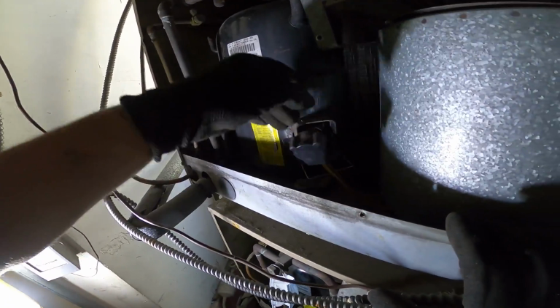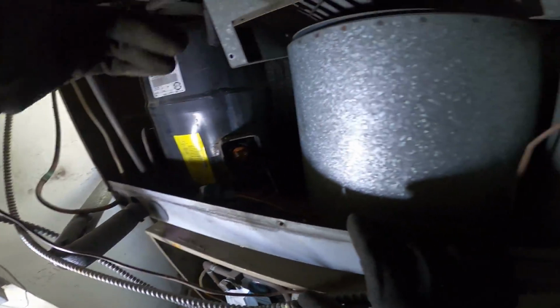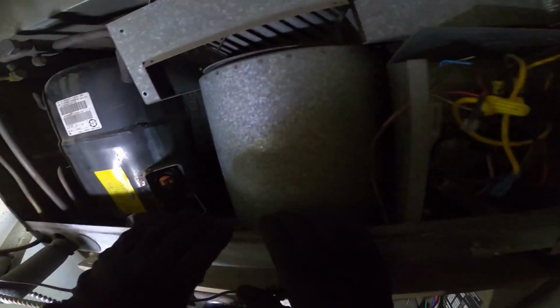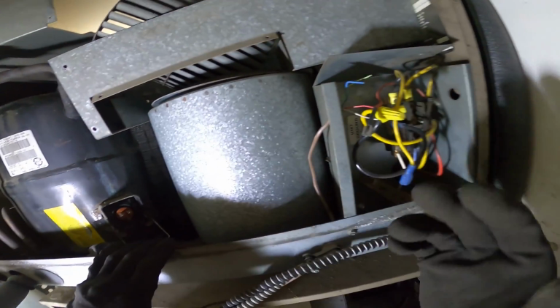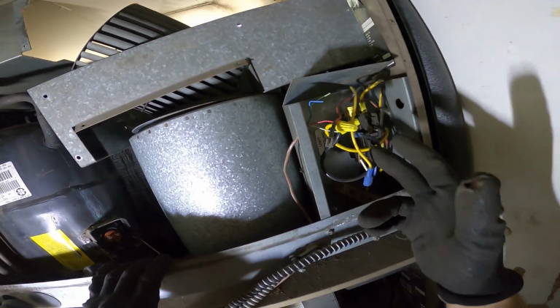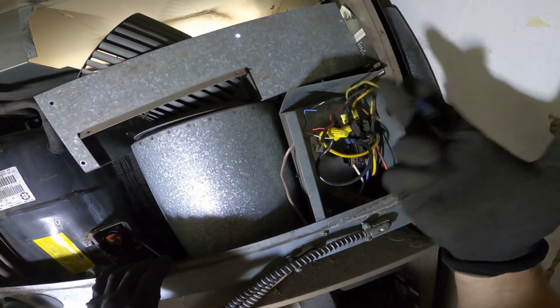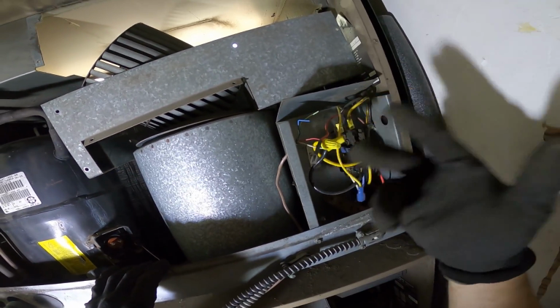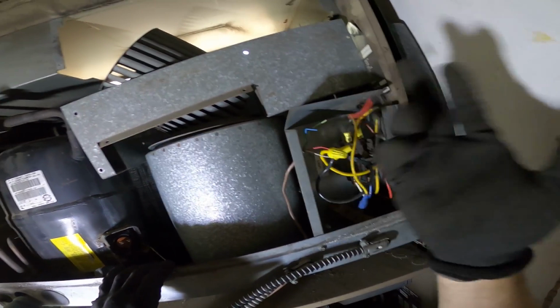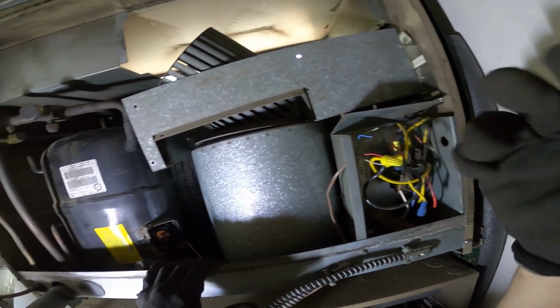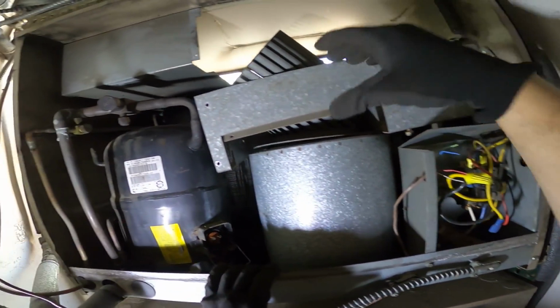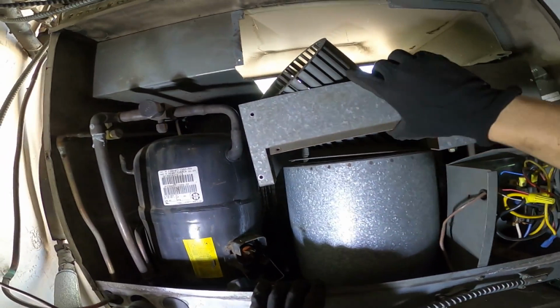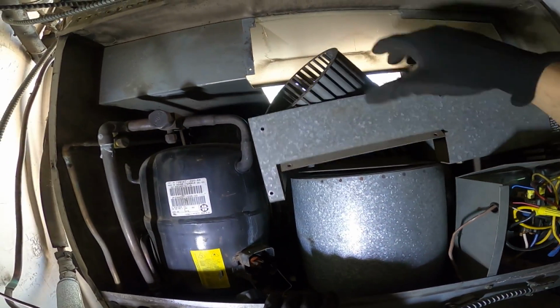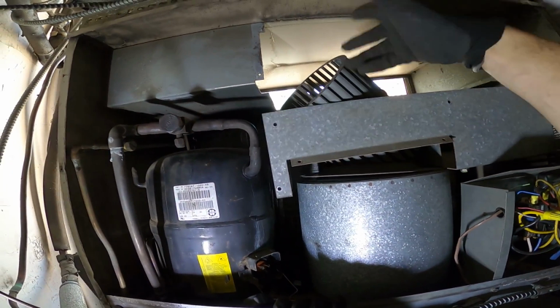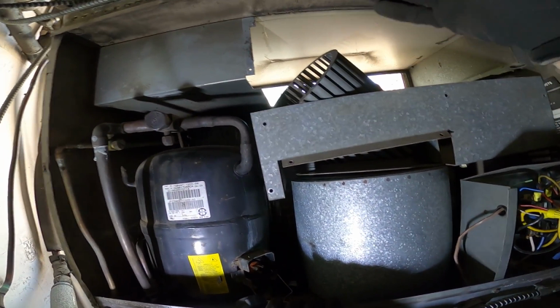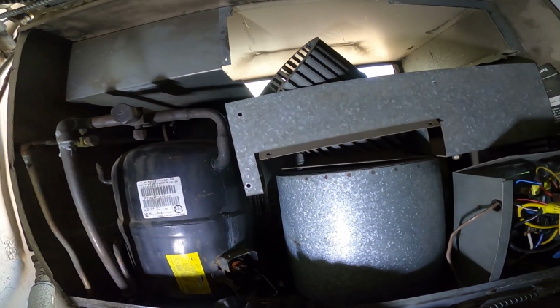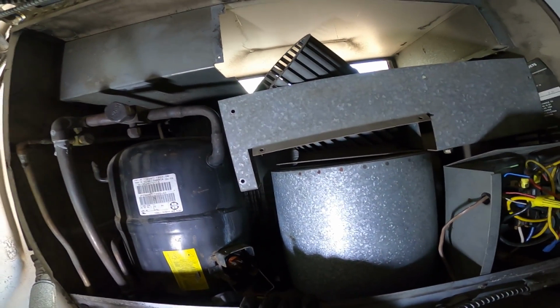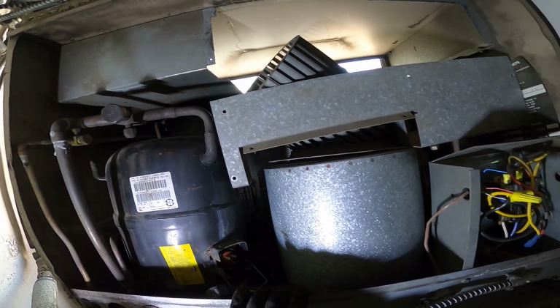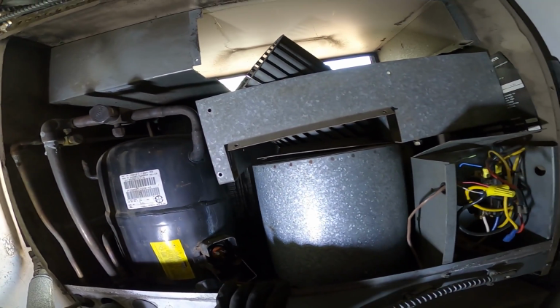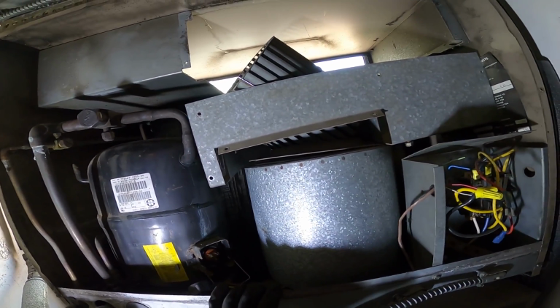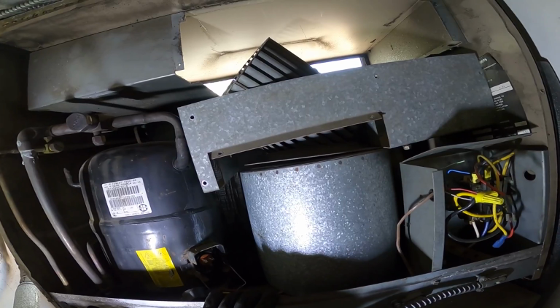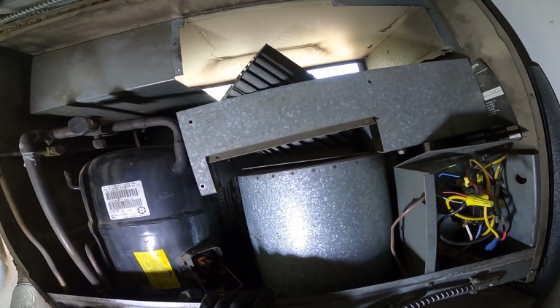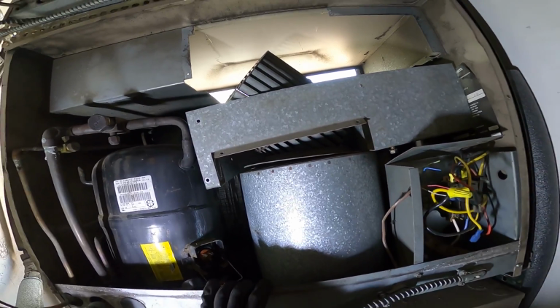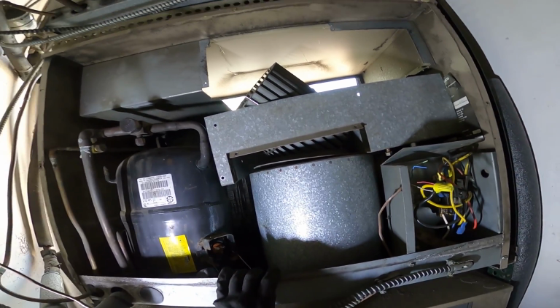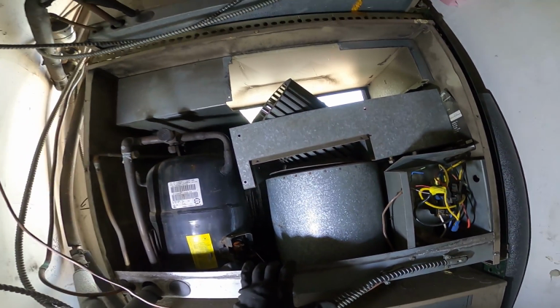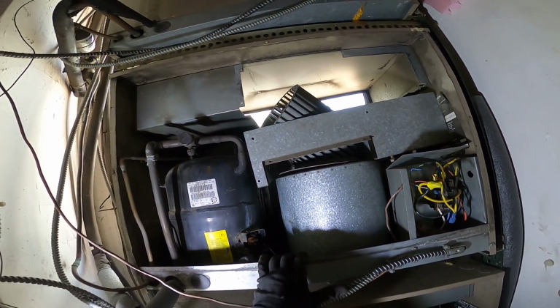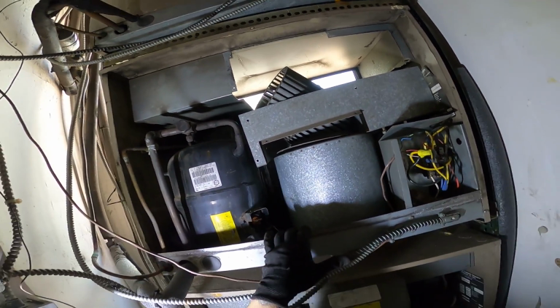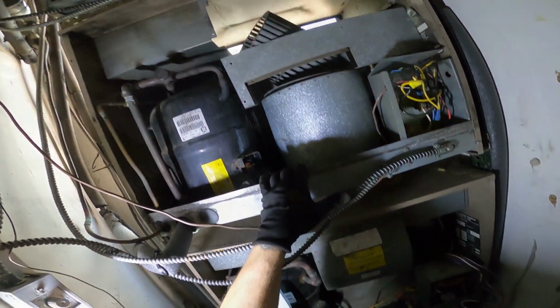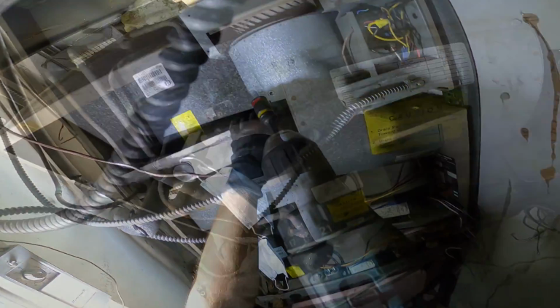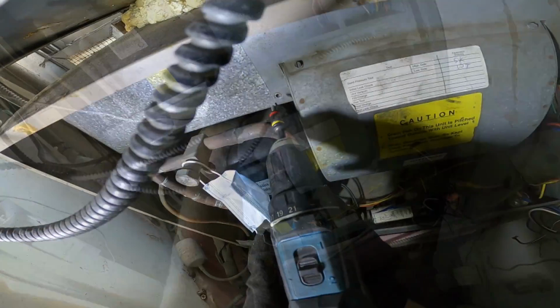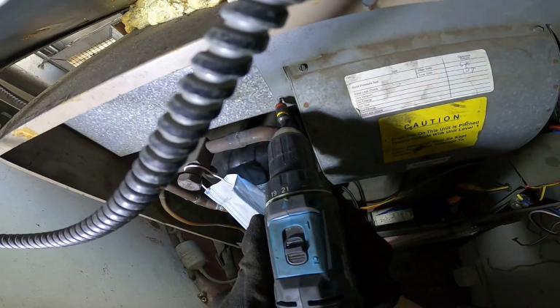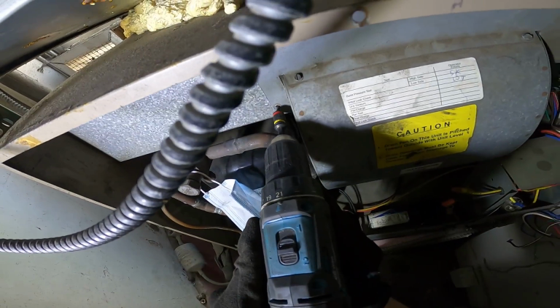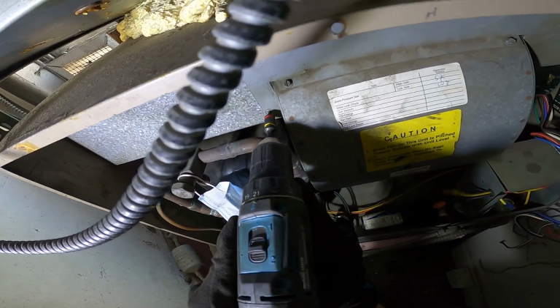The compressor is disconnected, wires are hanging — no motor in here at all. Let's zip this bad boy in.